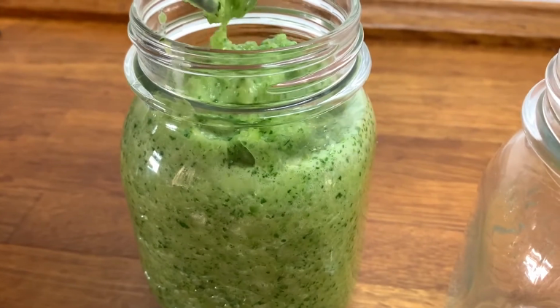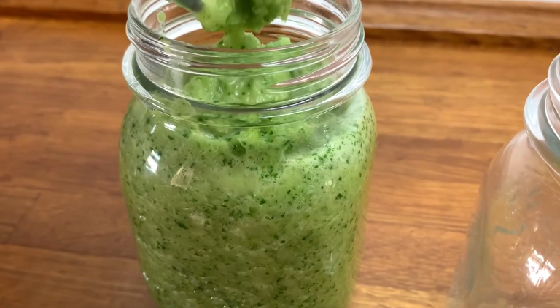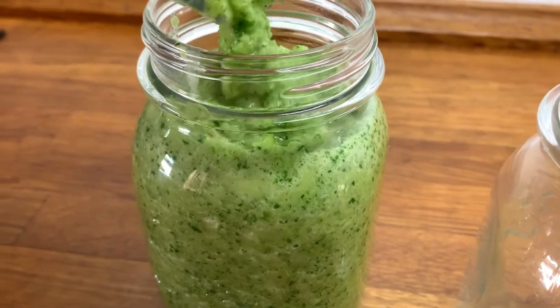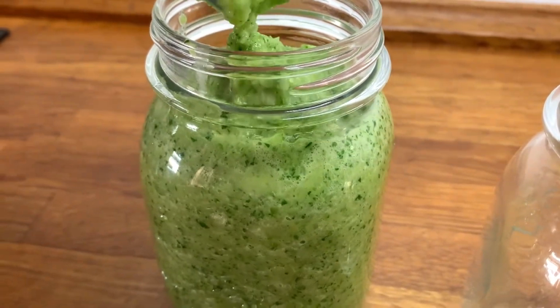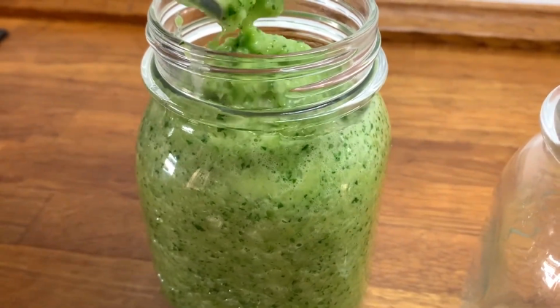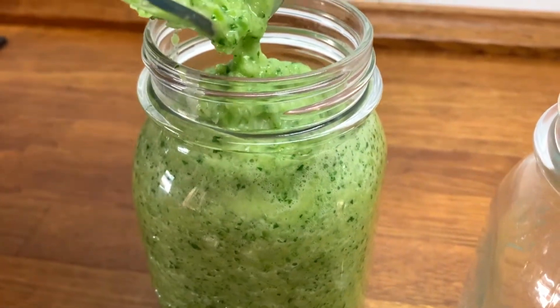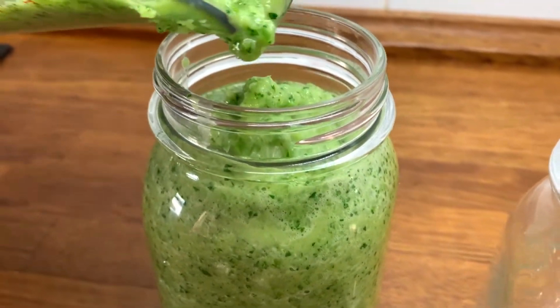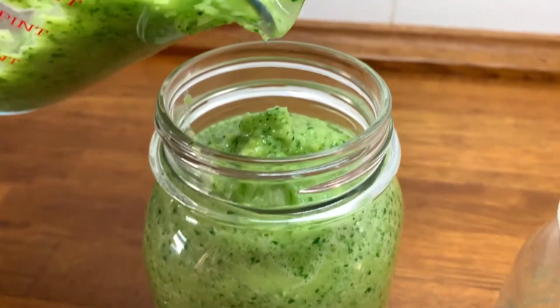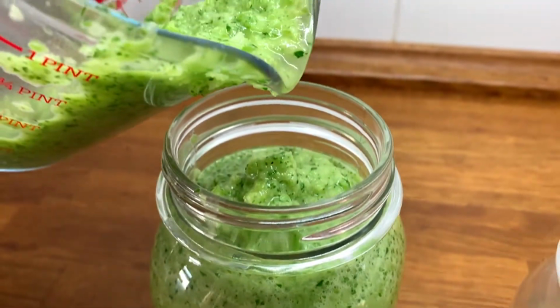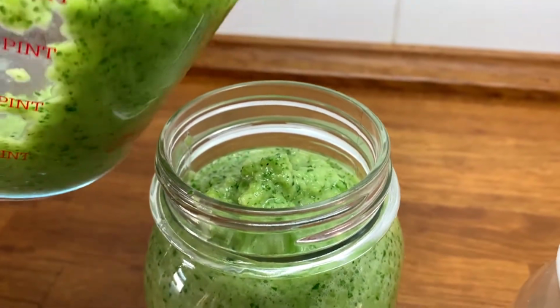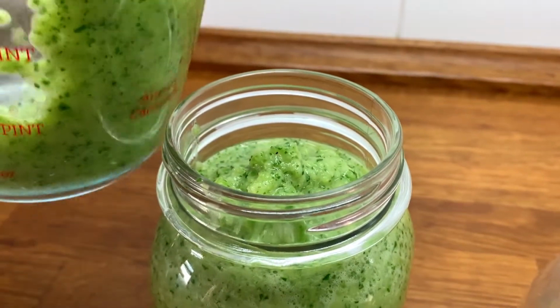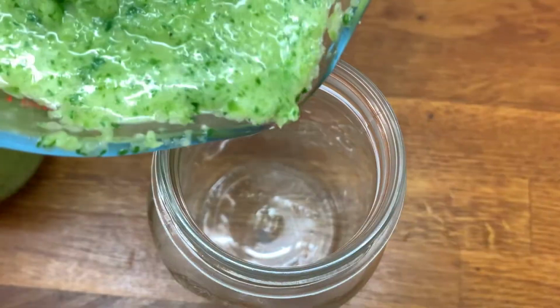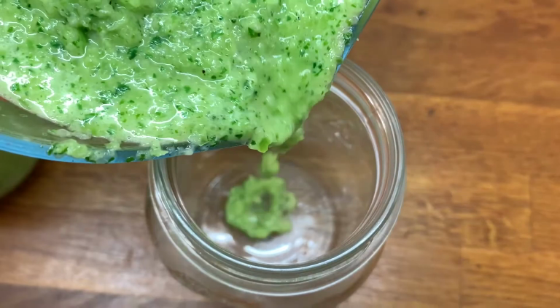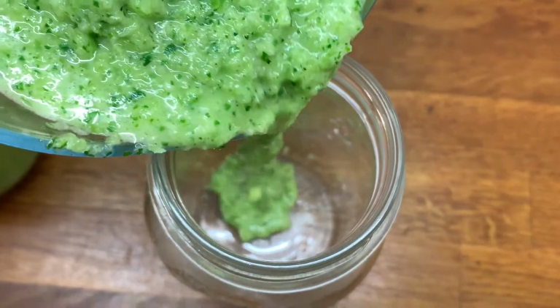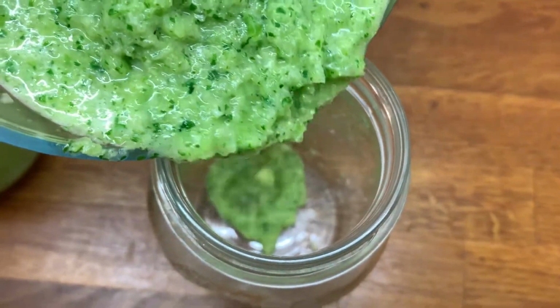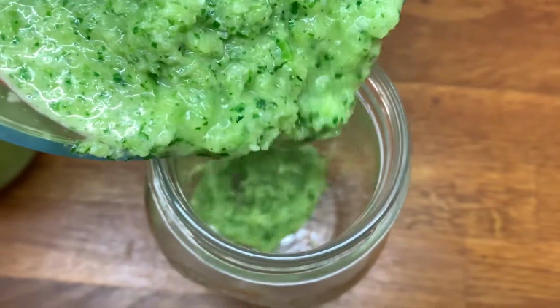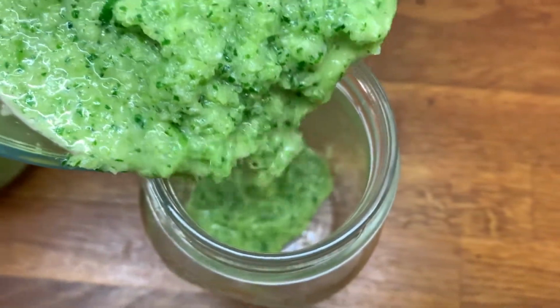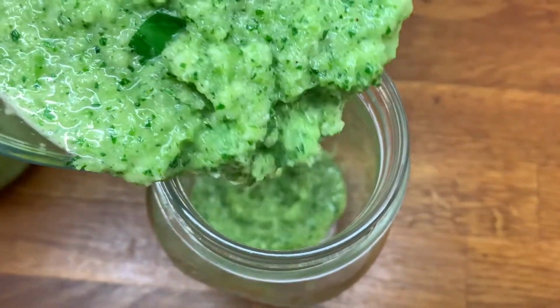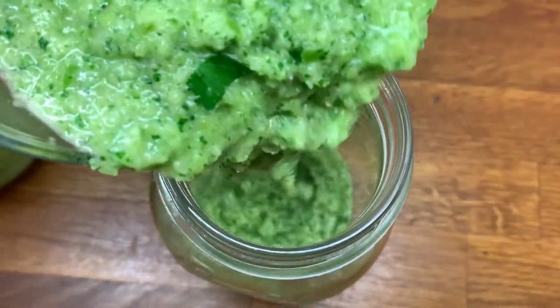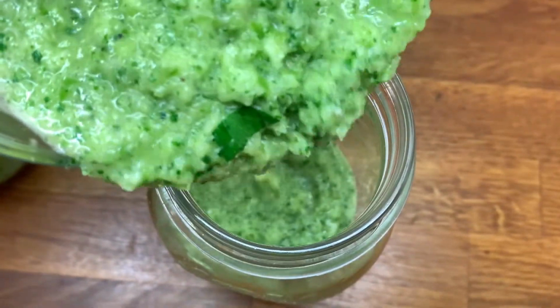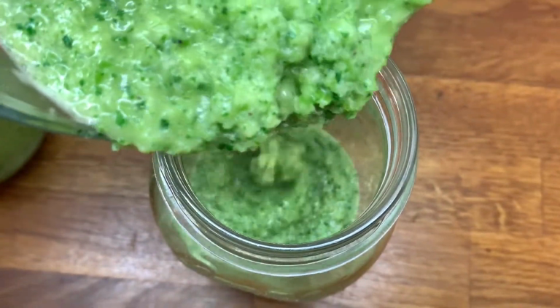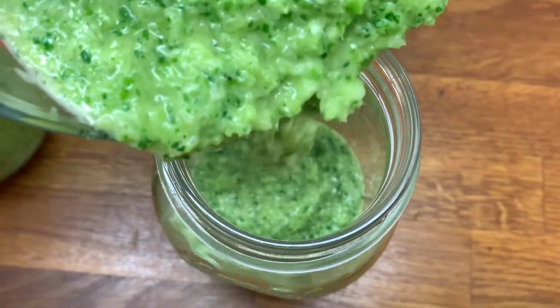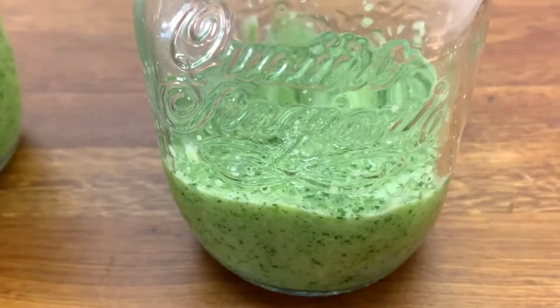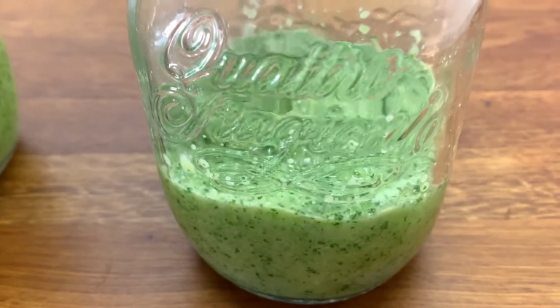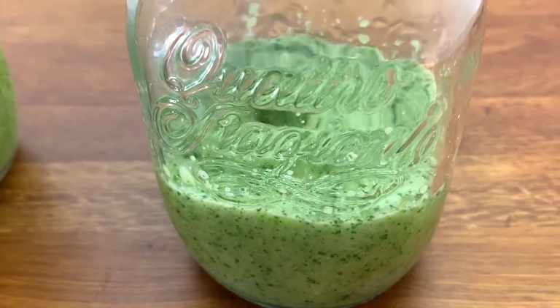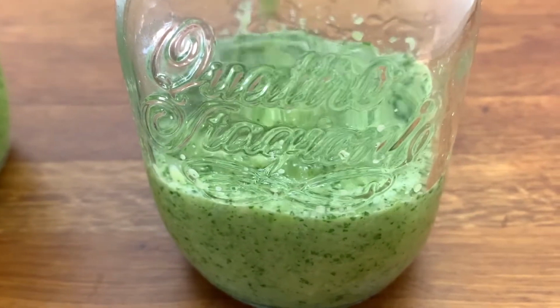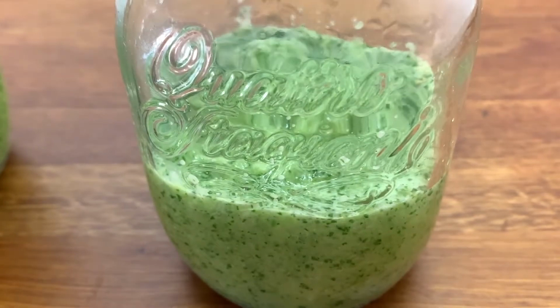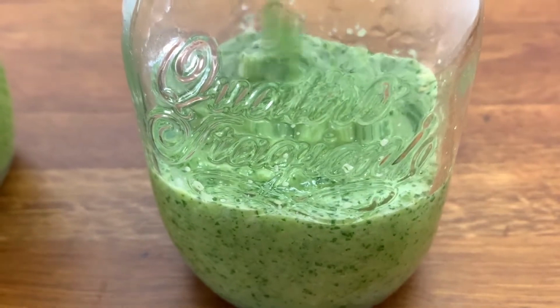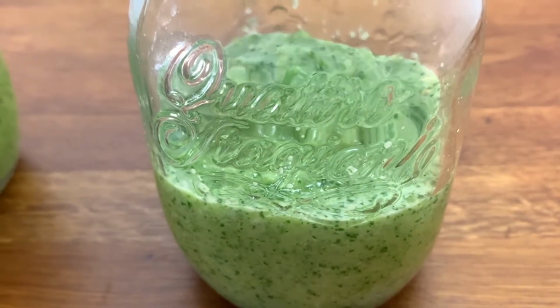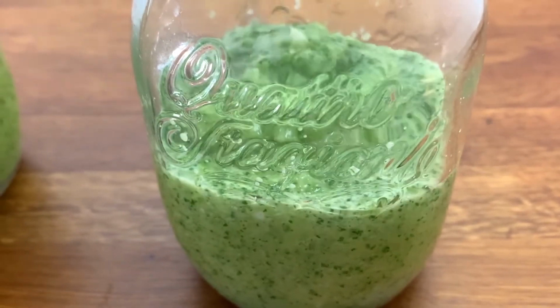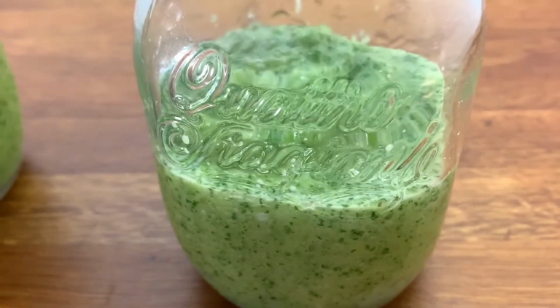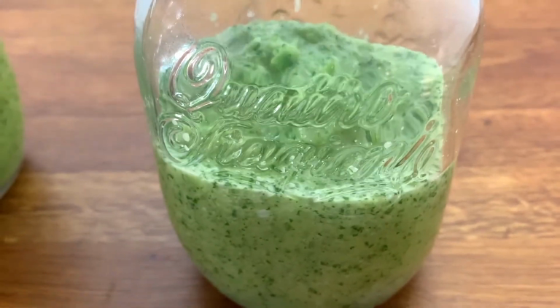You can use the sofrito to make a base for your stews, to season meat, for grilling, or as a base for rice. And there you go! I hope you enjoy my mommy's sofrito recipe!